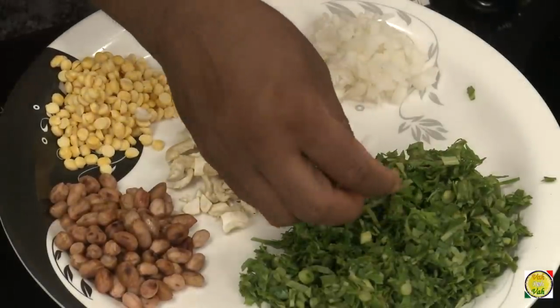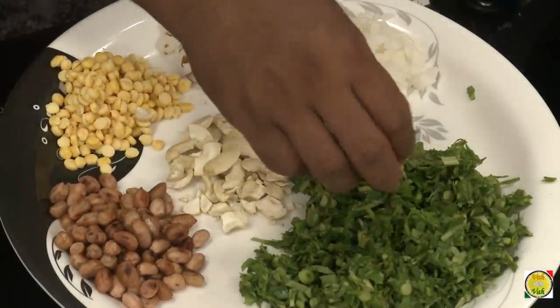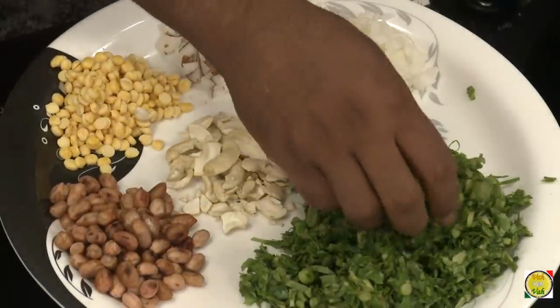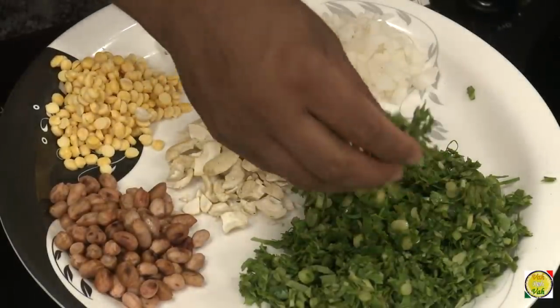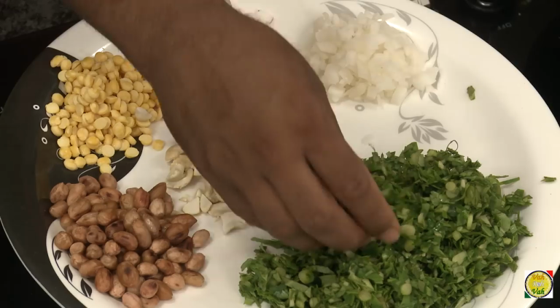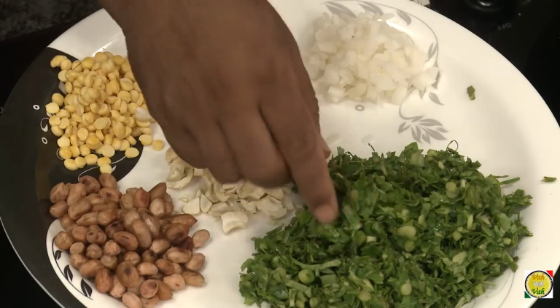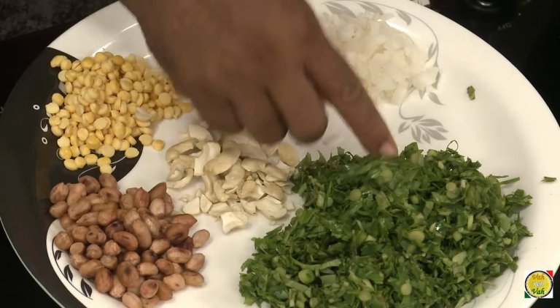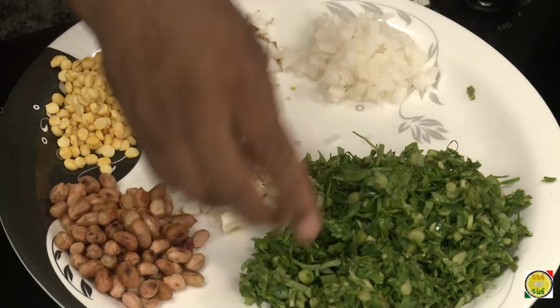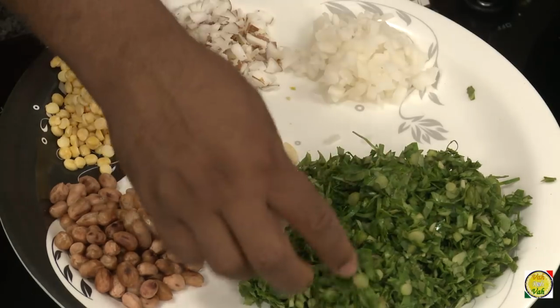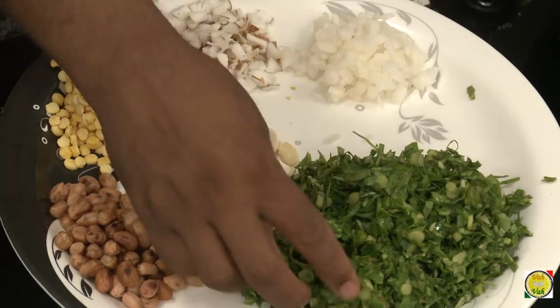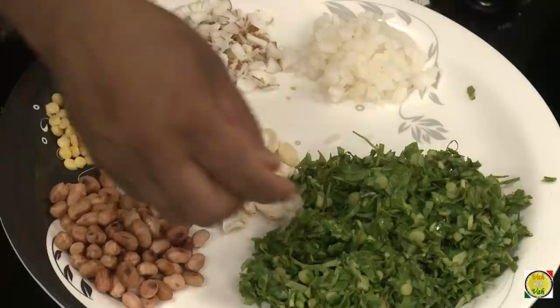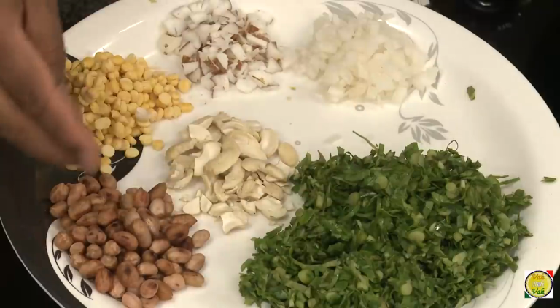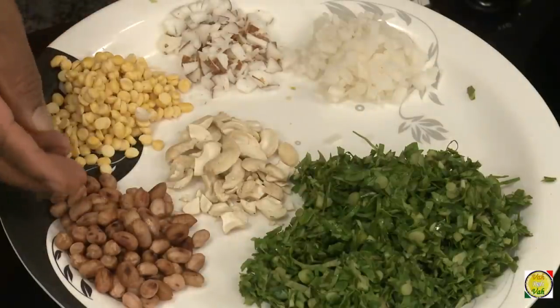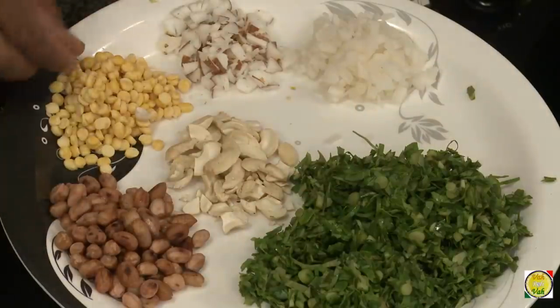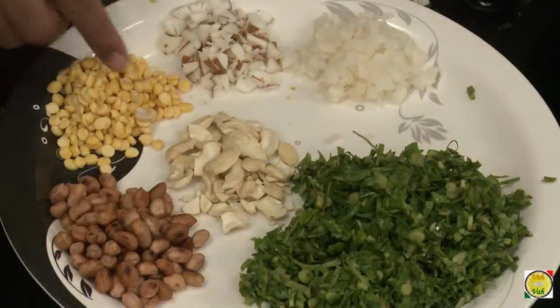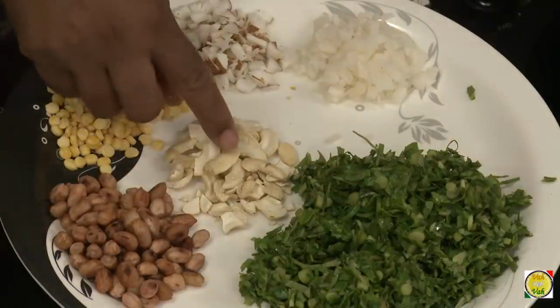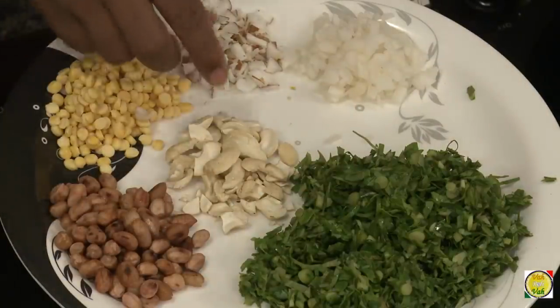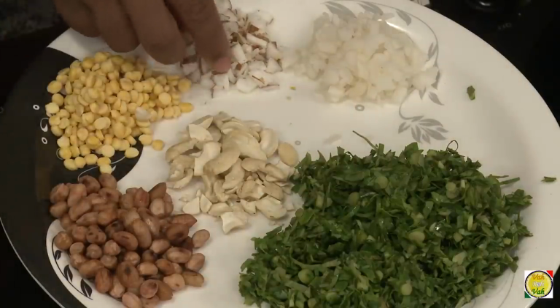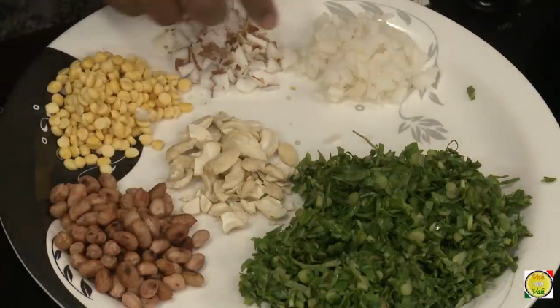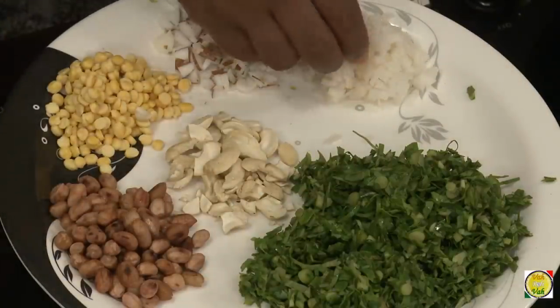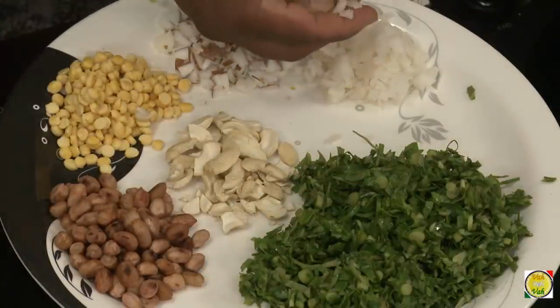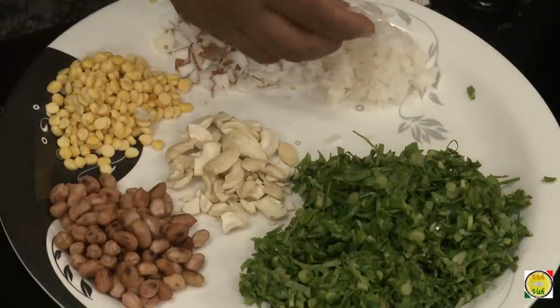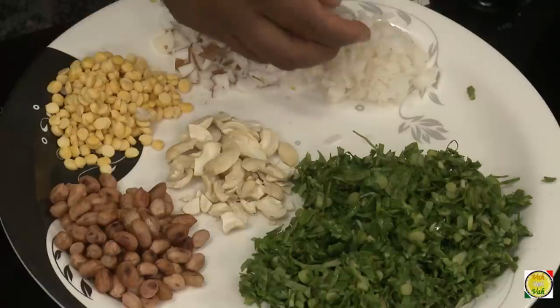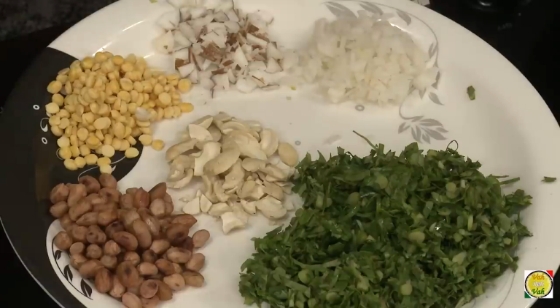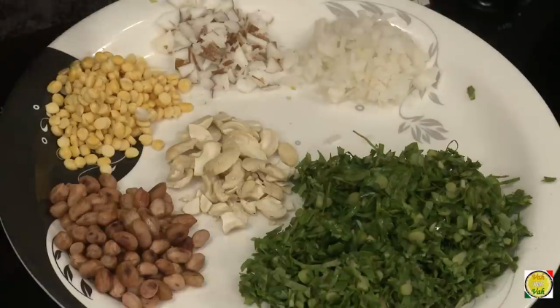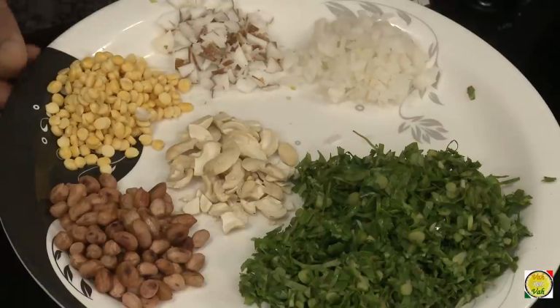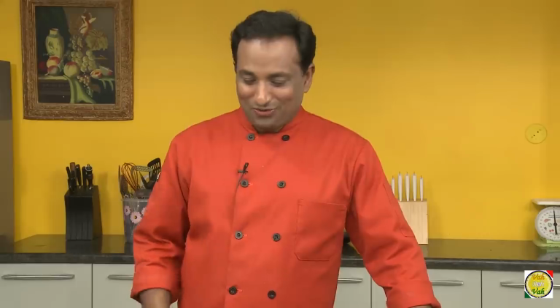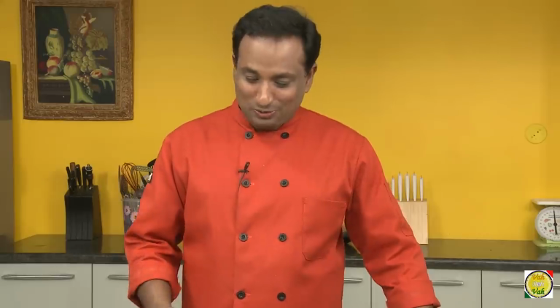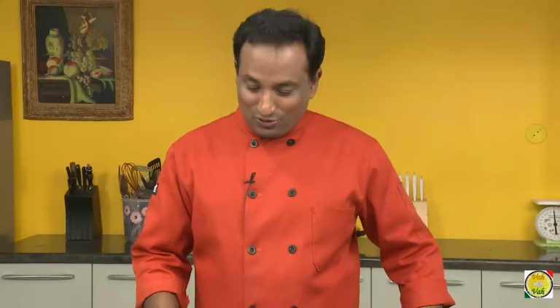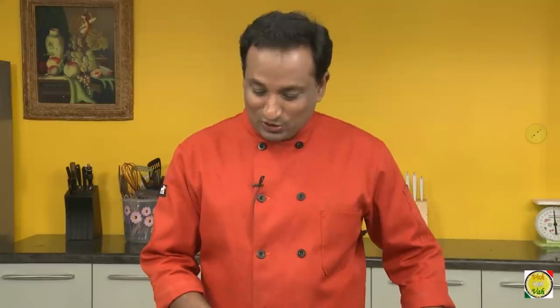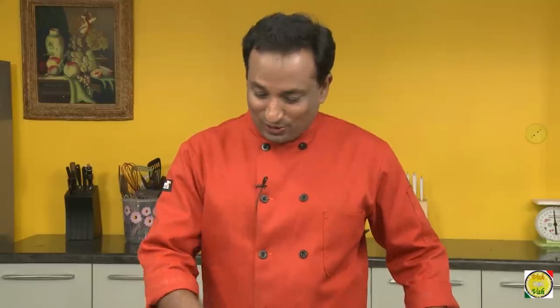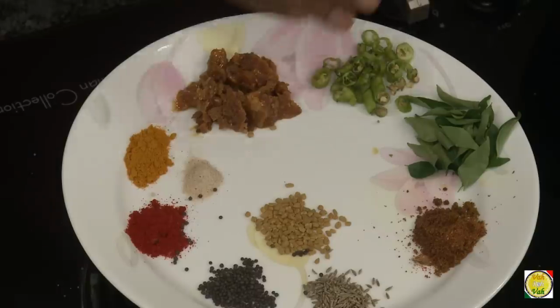For this preparation we use a lot of ingredients. Here's the arbi leaf which I've chopped into small pieces. I've also got peanuts, soaked chana dal, cashew nuts, coconut, and radish, which have all been nicely chopped.